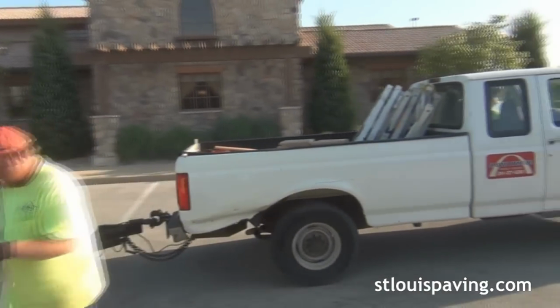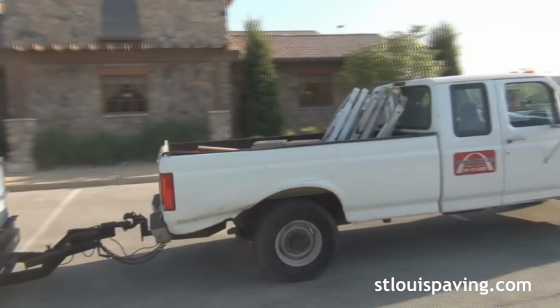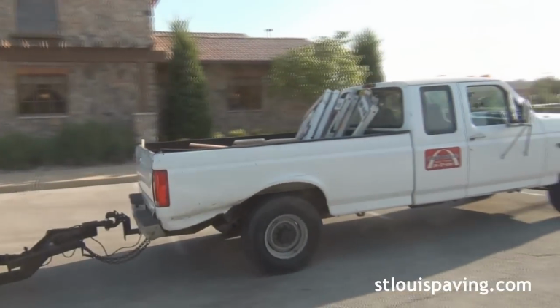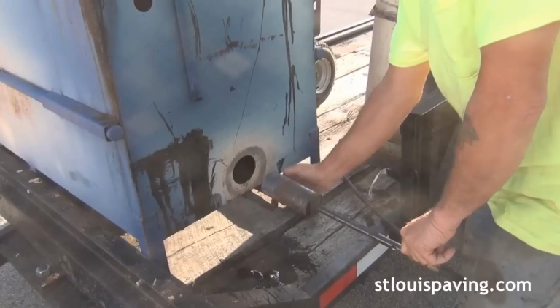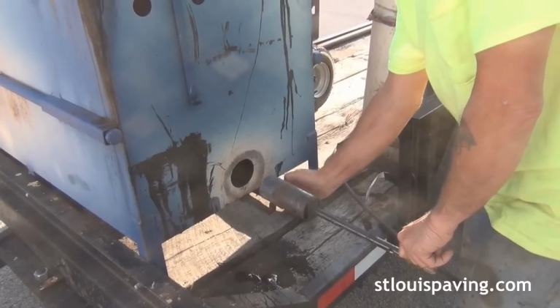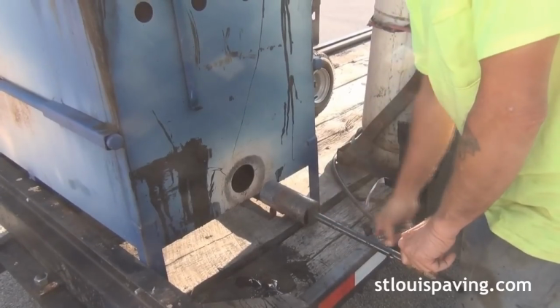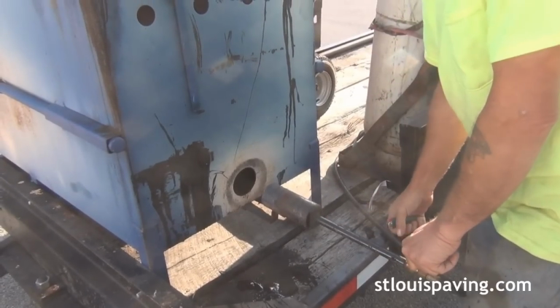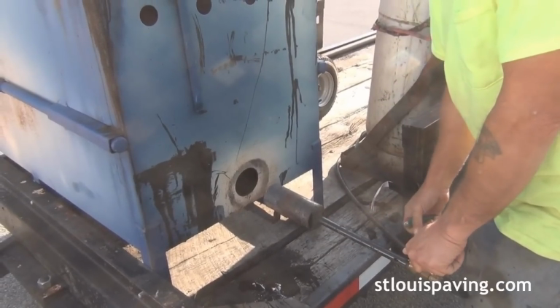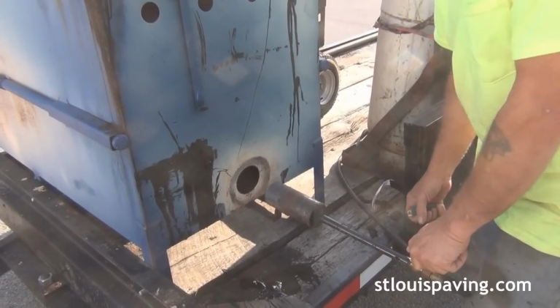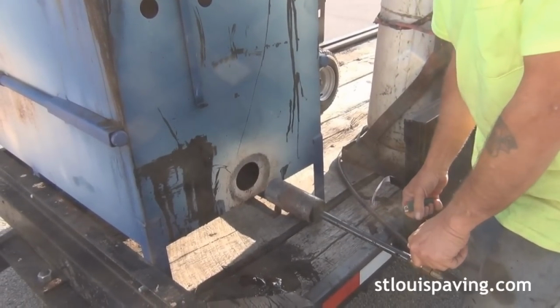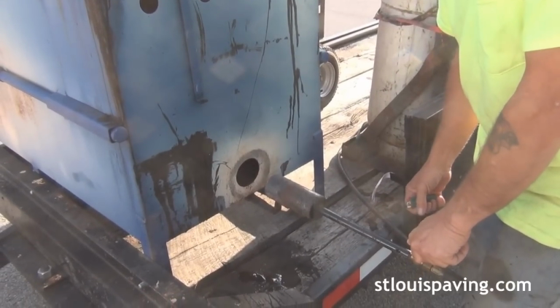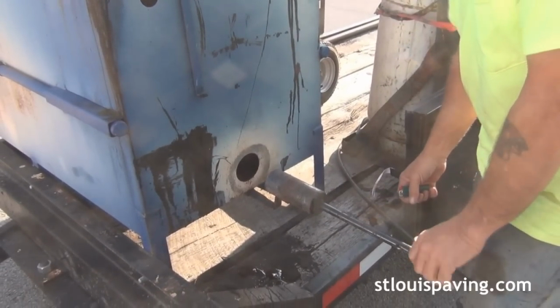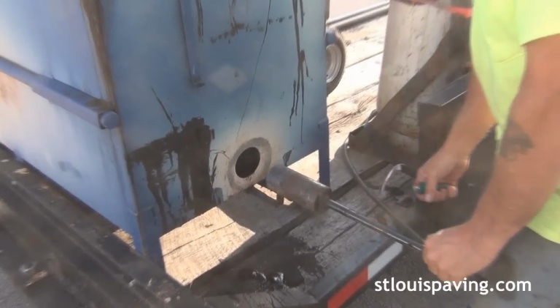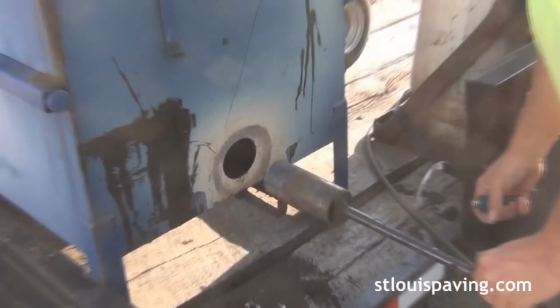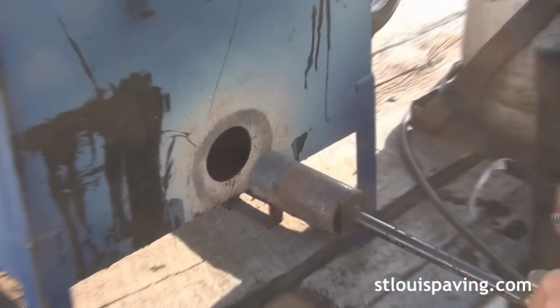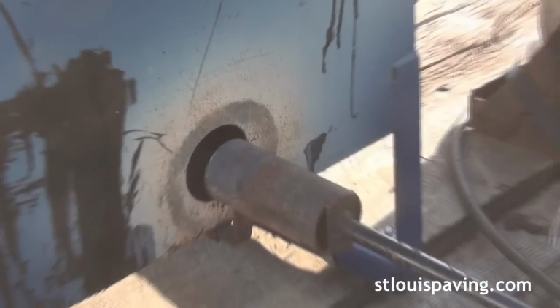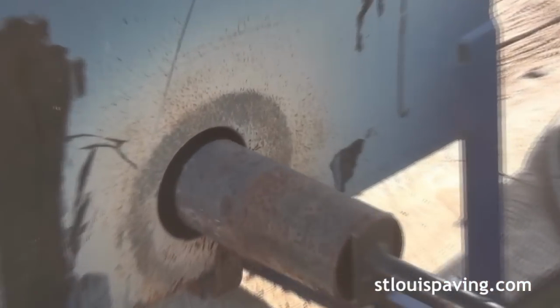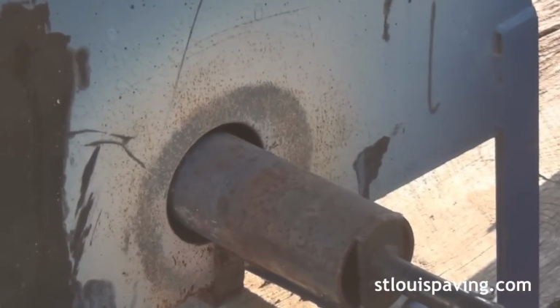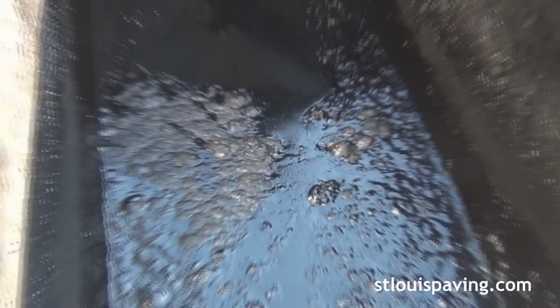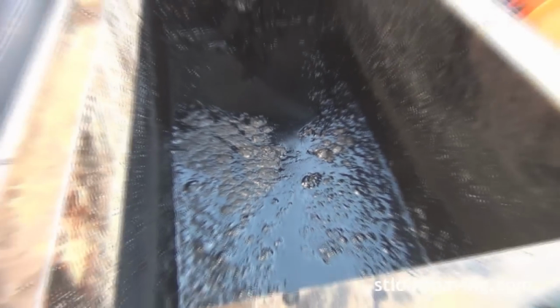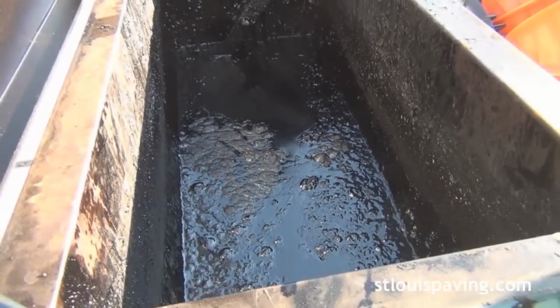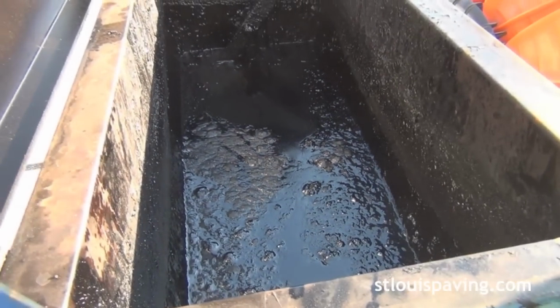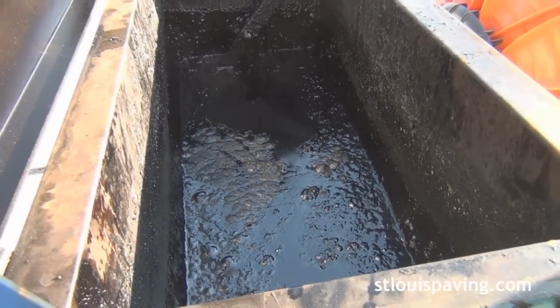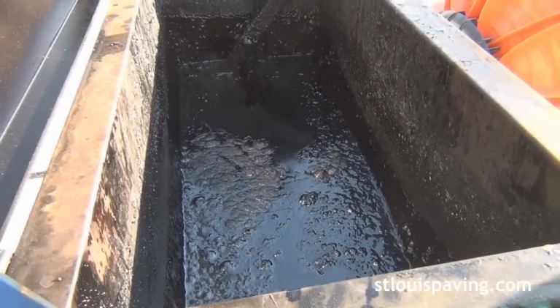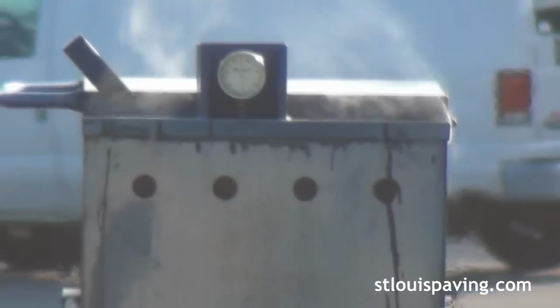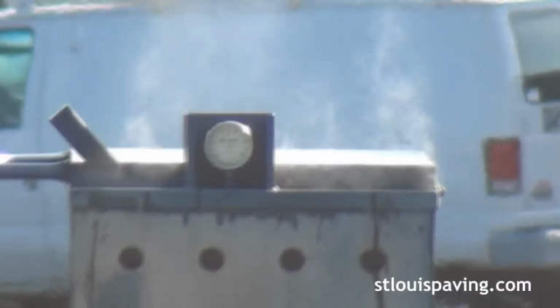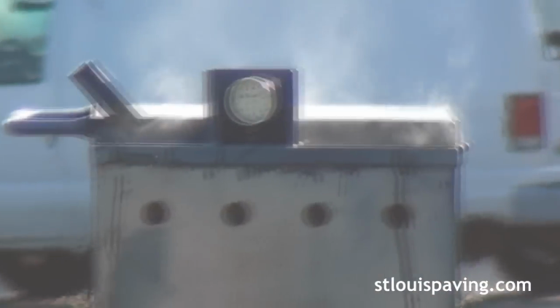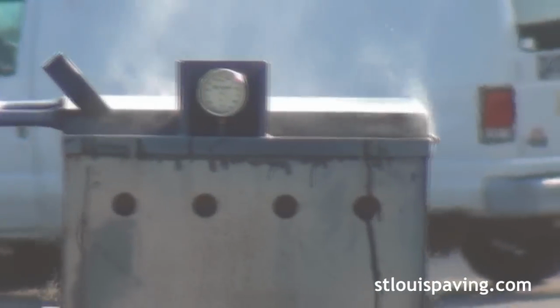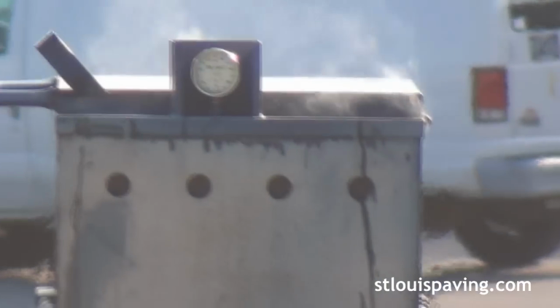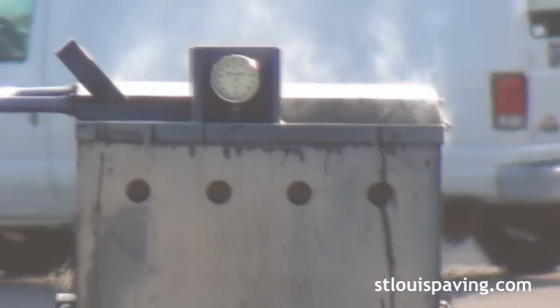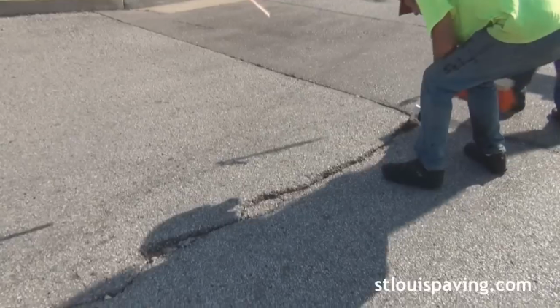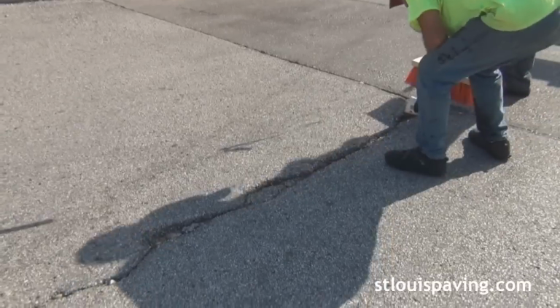While the hot rubberized crack filling material is heated into liquid form, weeds and other excessive dirt are removed from the cracks. We fill the deepest cracks with gravel or trap rock. This trap rock forms a base on top of which all crack filler can rest.